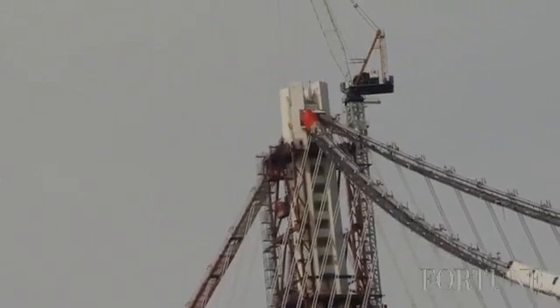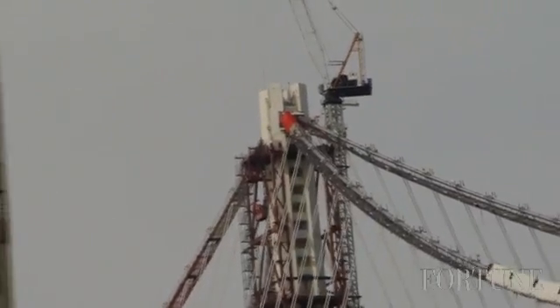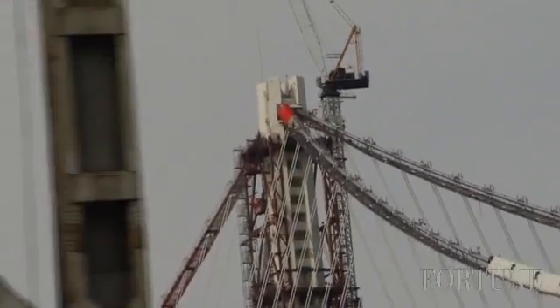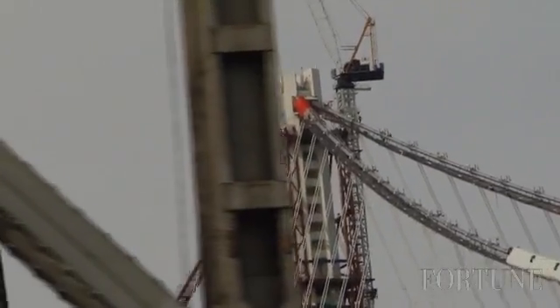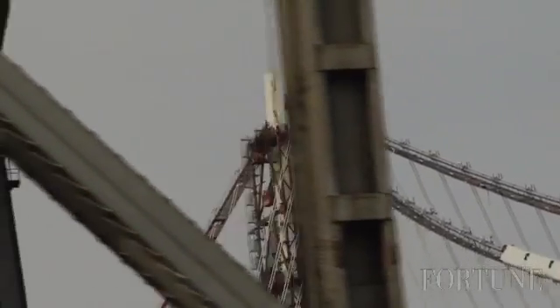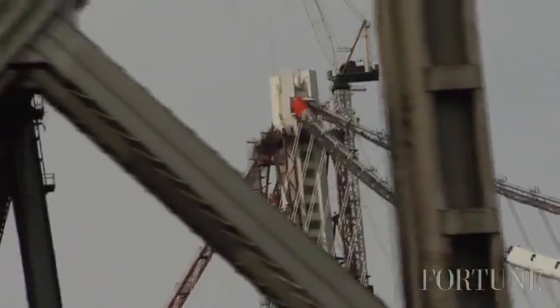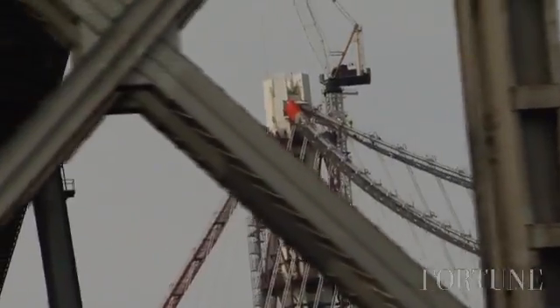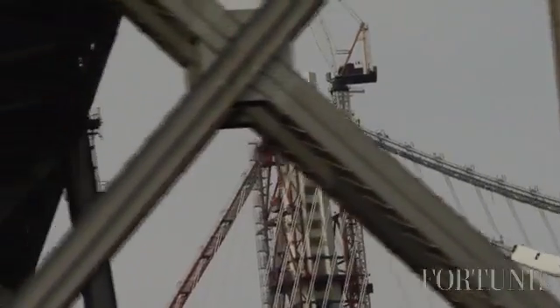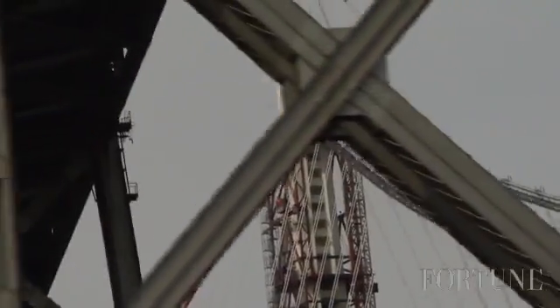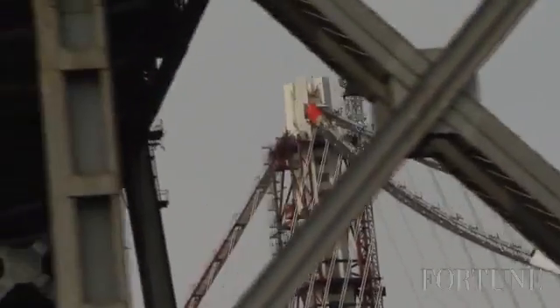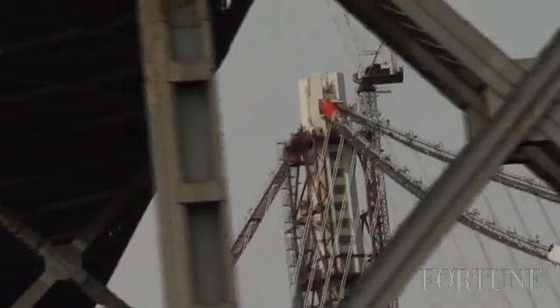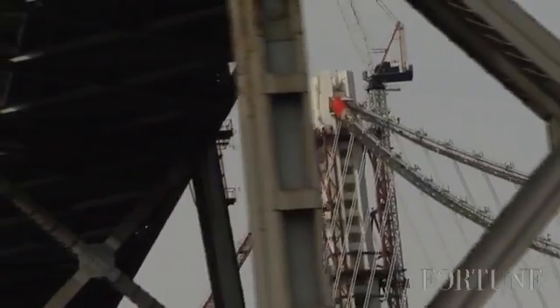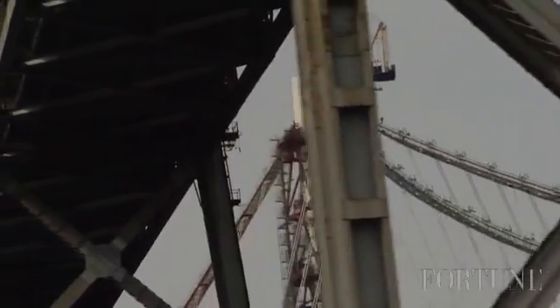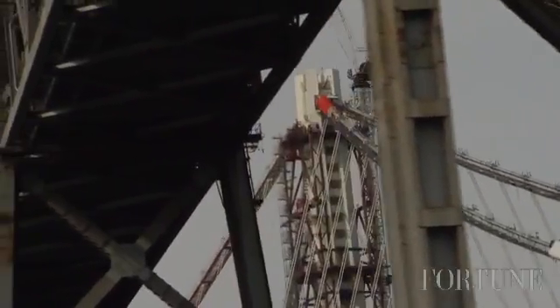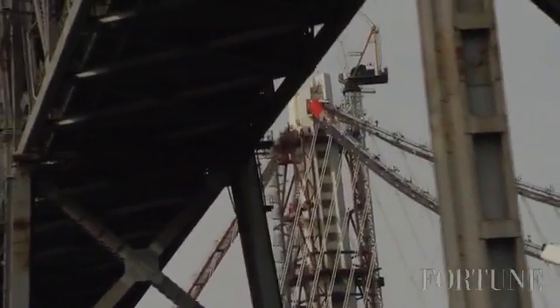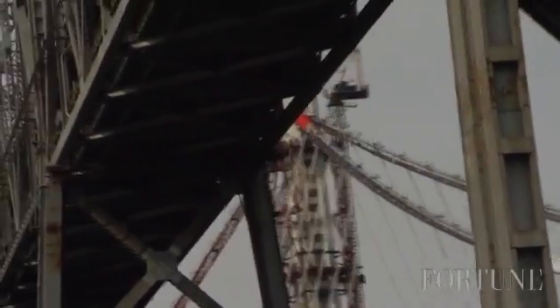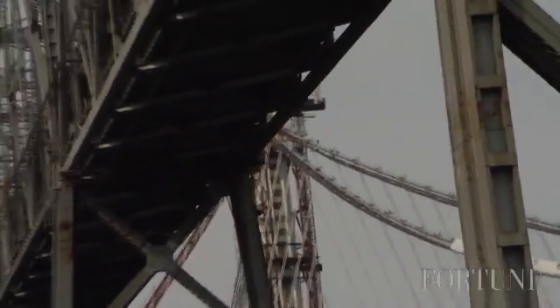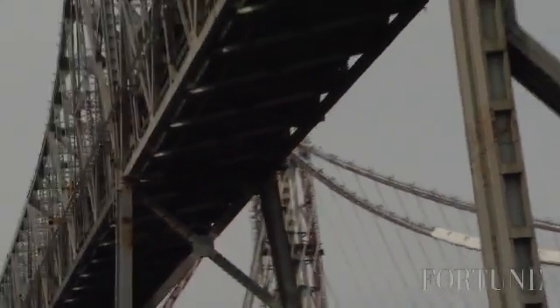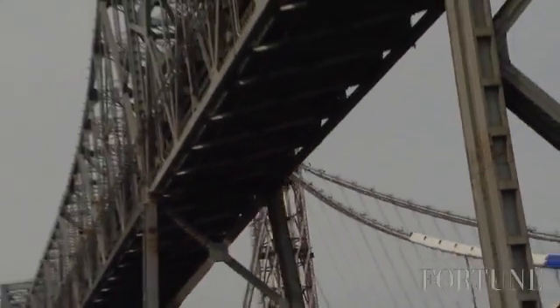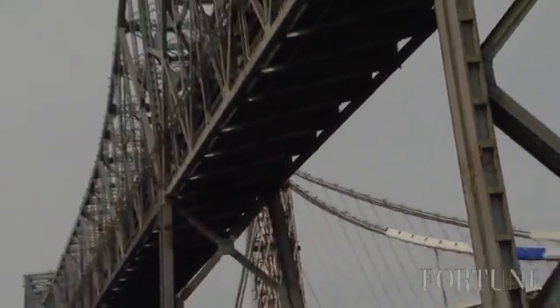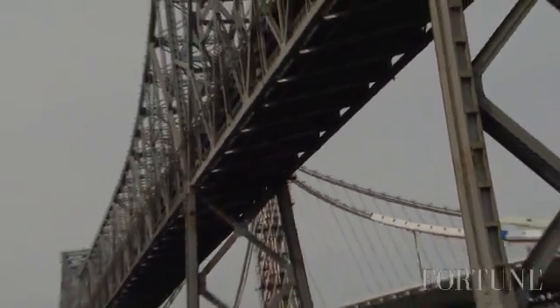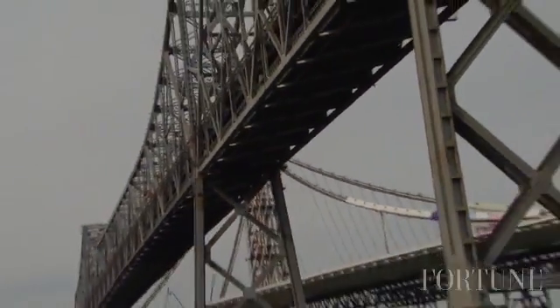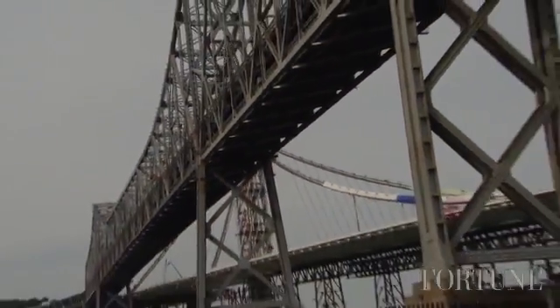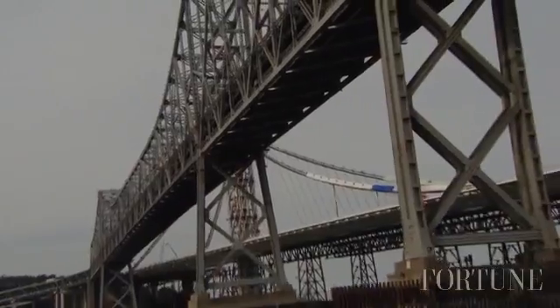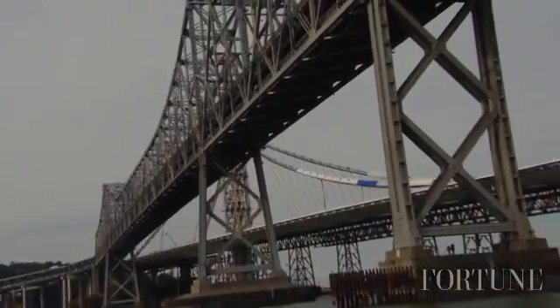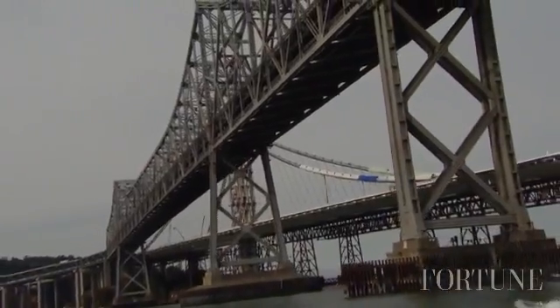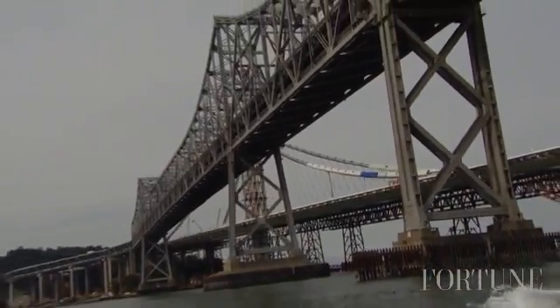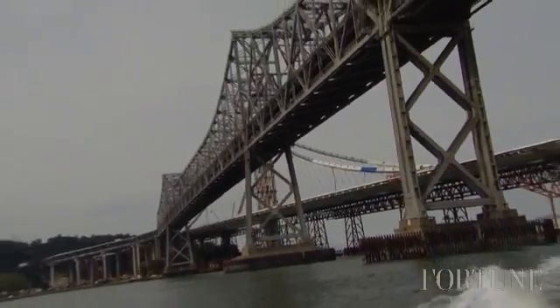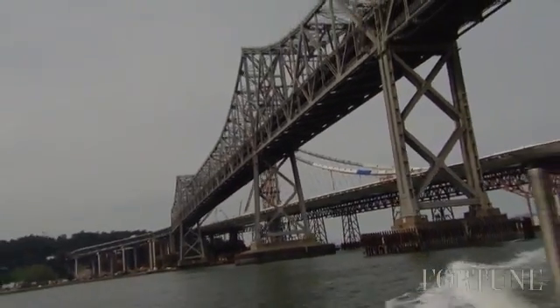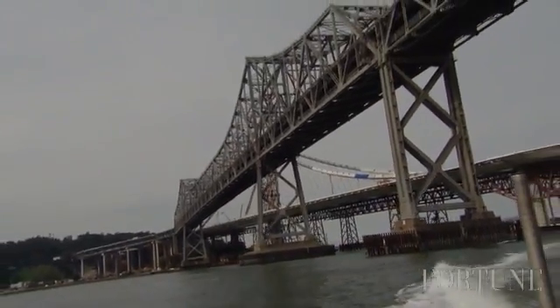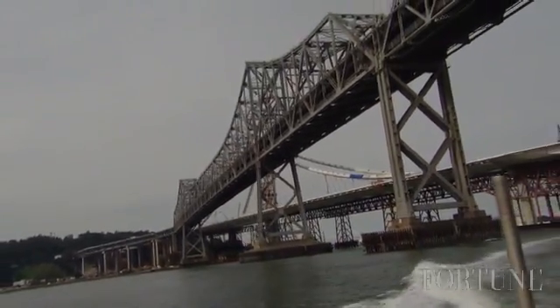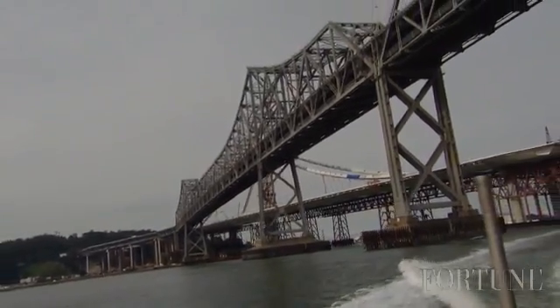A typical cable-stay bridge has two cables parallel and you hang the road from those cables. But the entire deck of this bridge hangs from one single cable that essentially wraps around the deck and then onto that one tower.